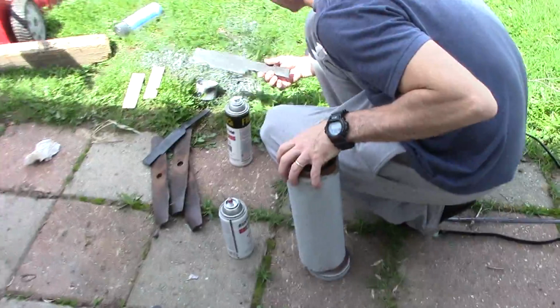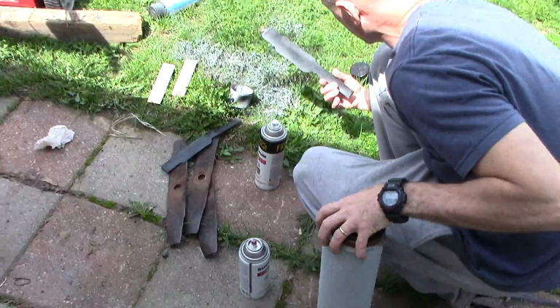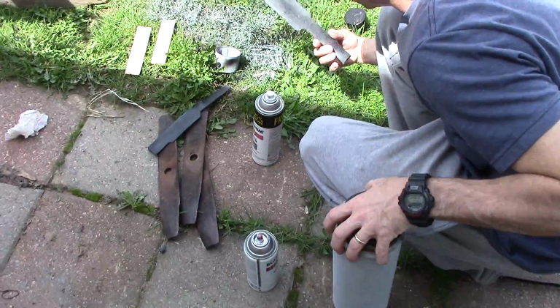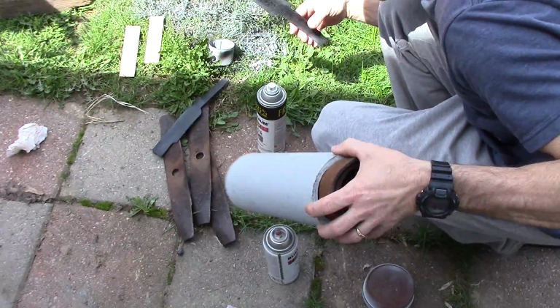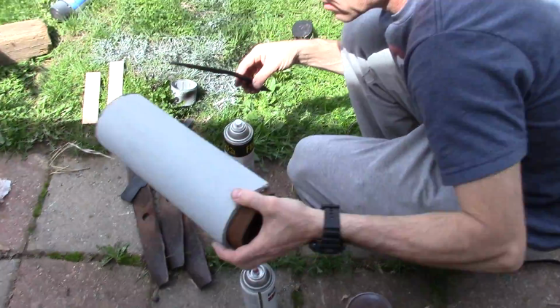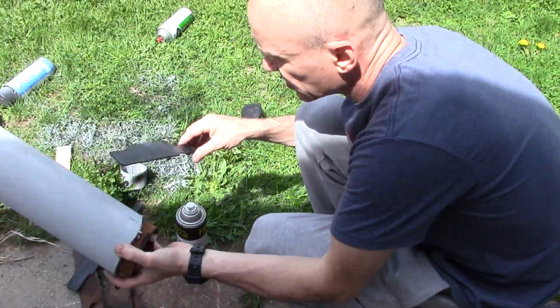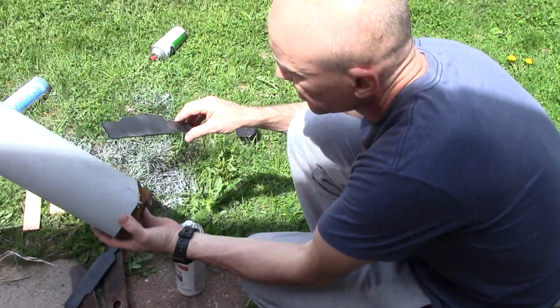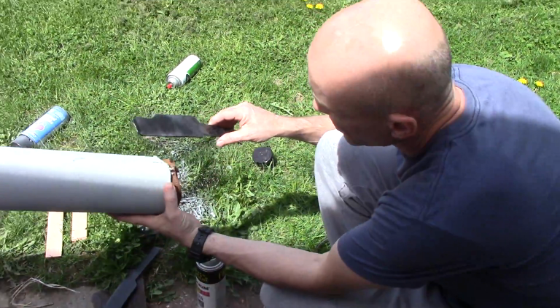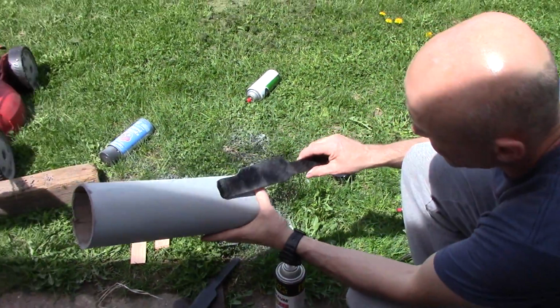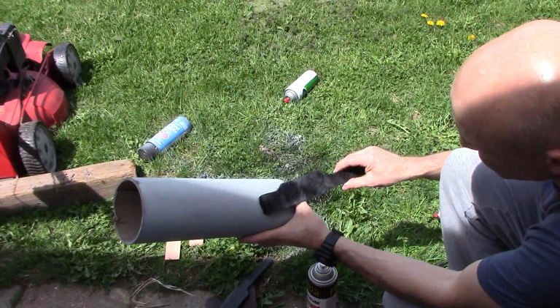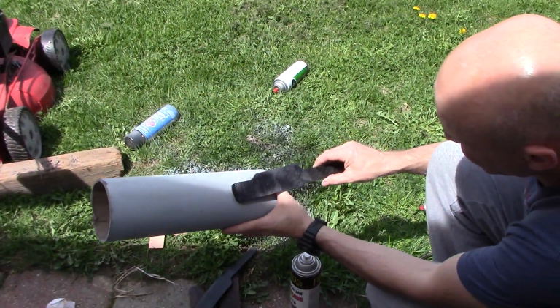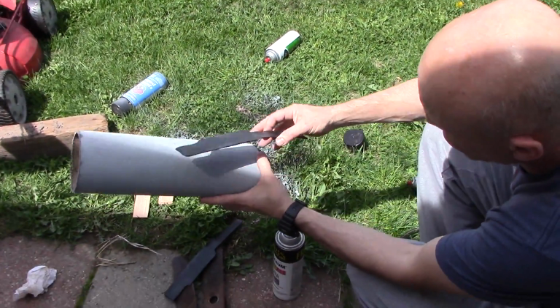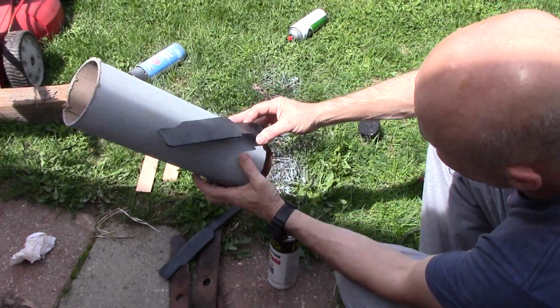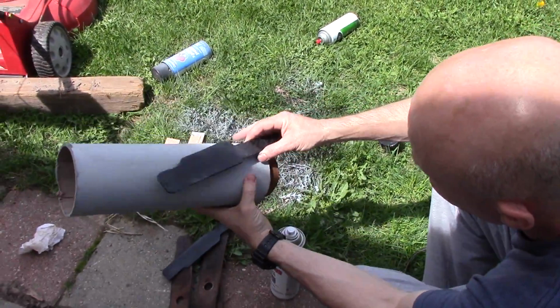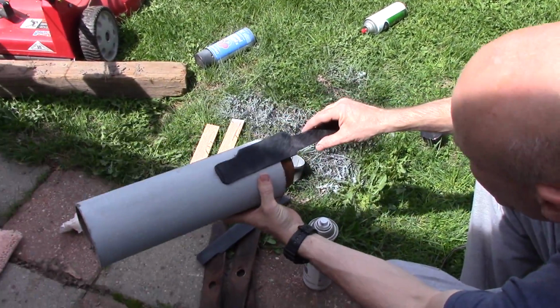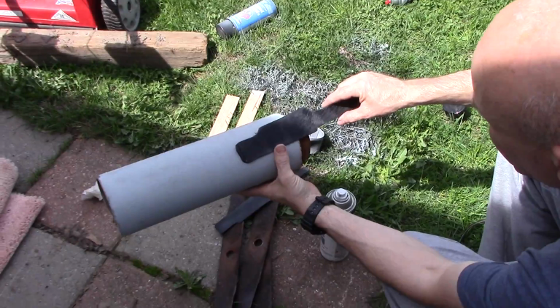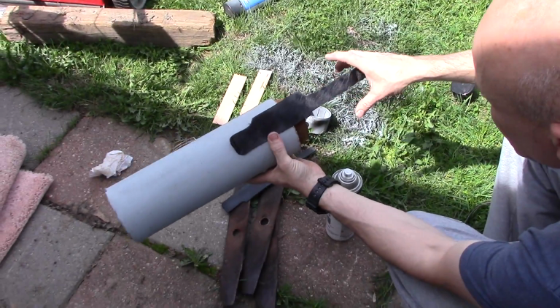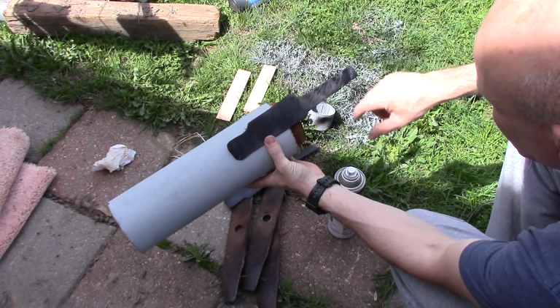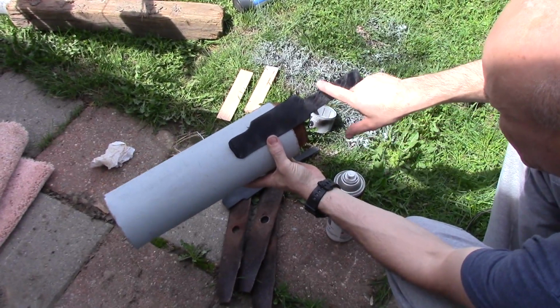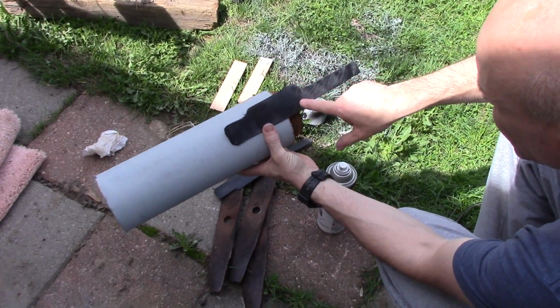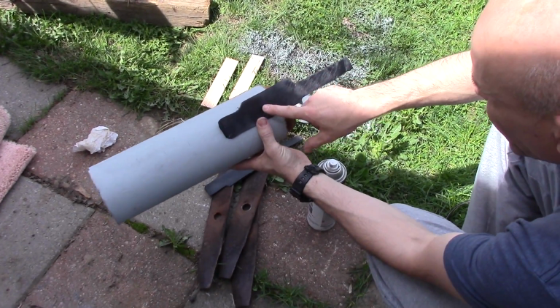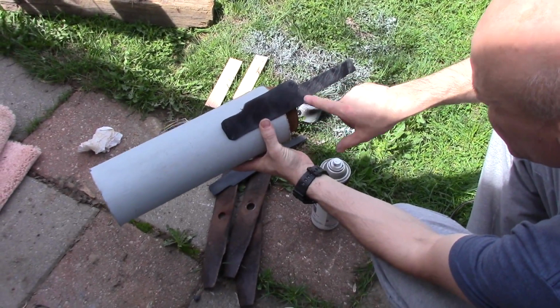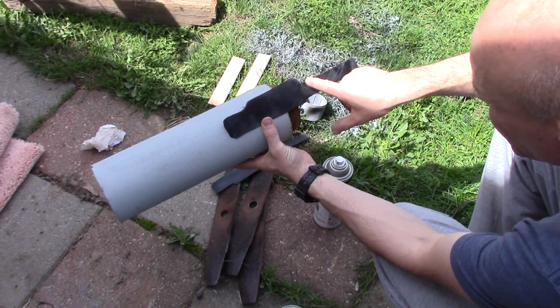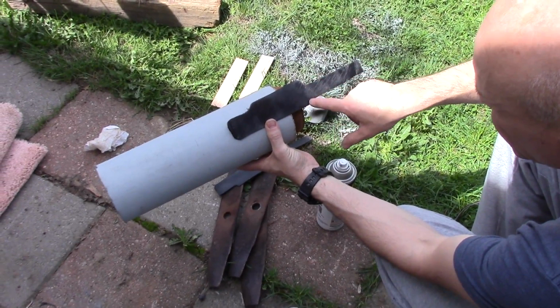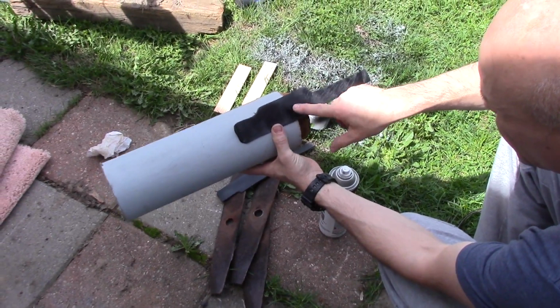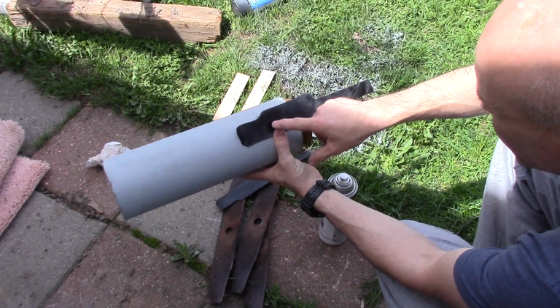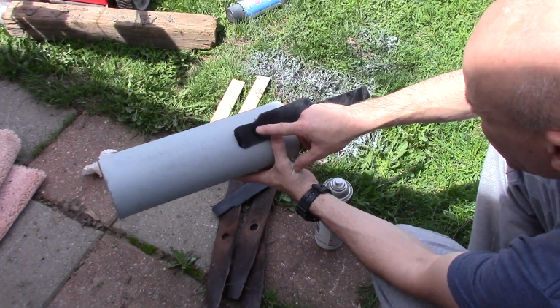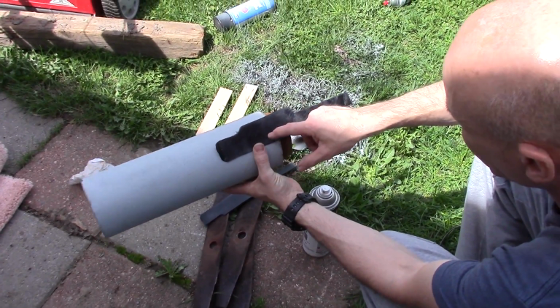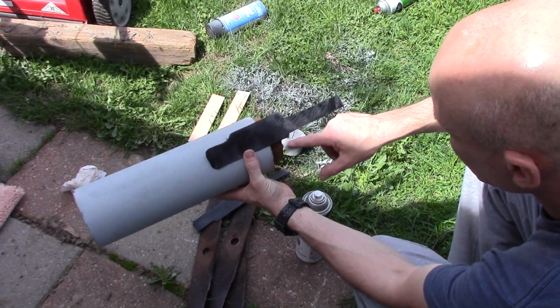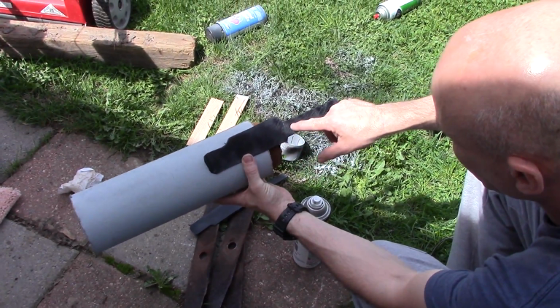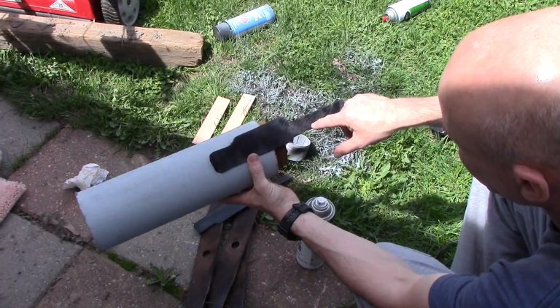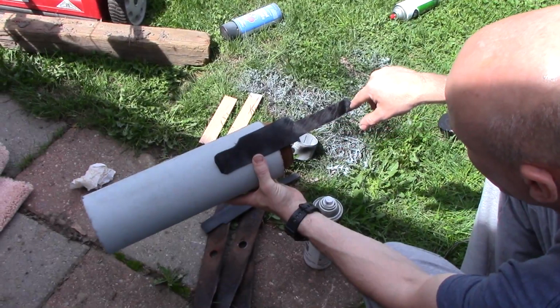I cut these out, and these are going to be the — maybe it'll be one piece instead of two. That one's like two. And I'm going to put the rivets in there and the rivet there.